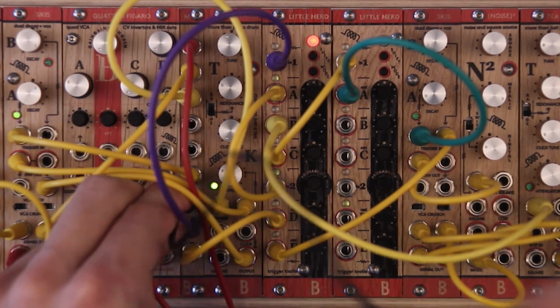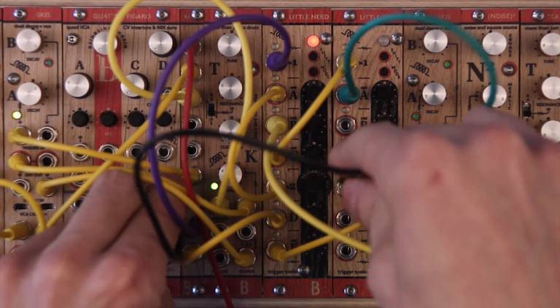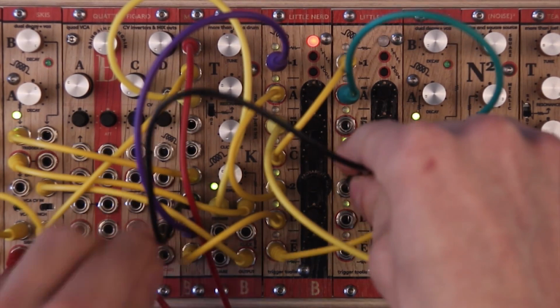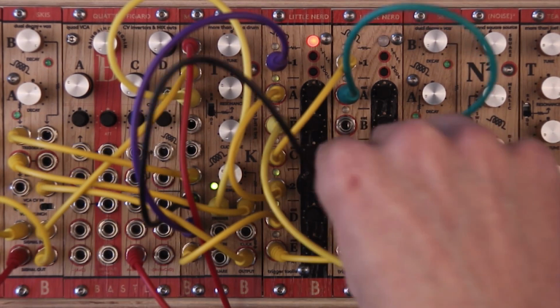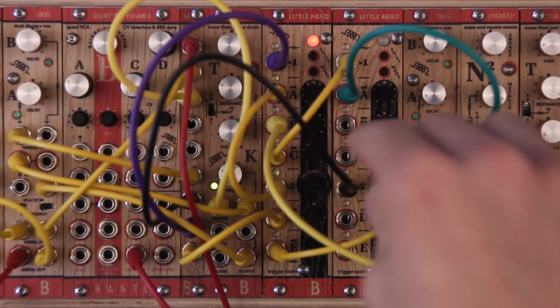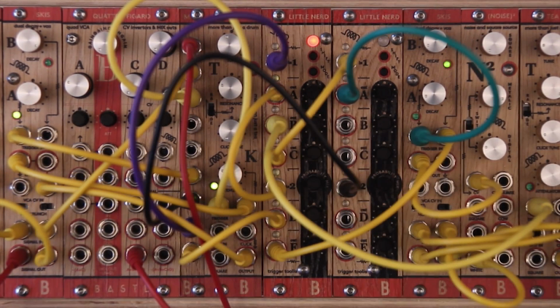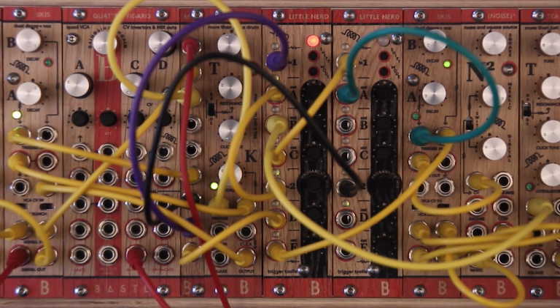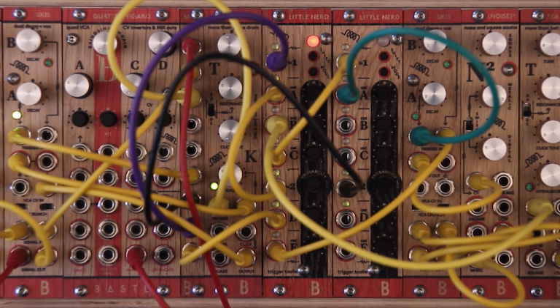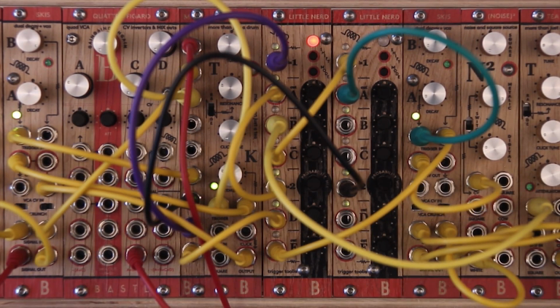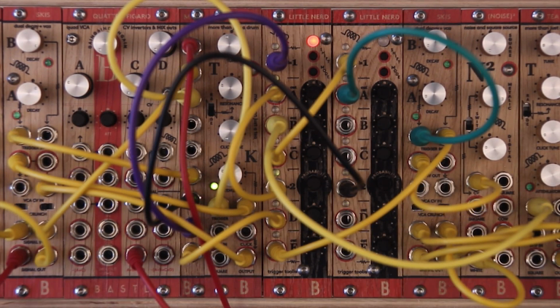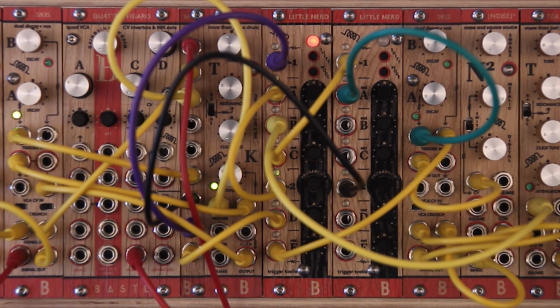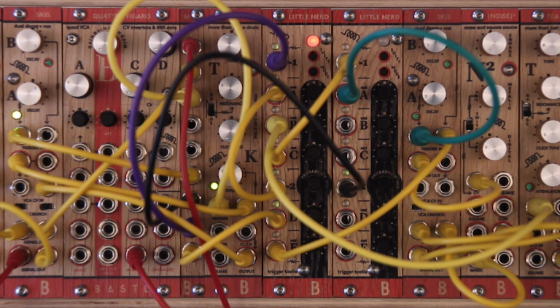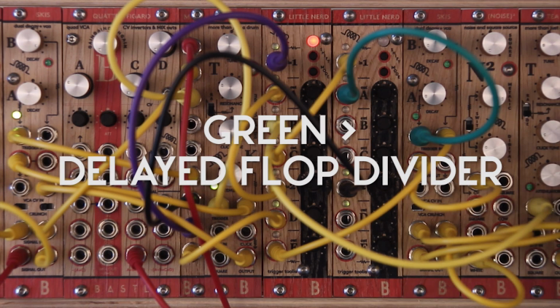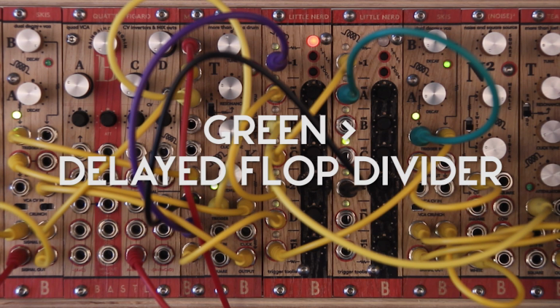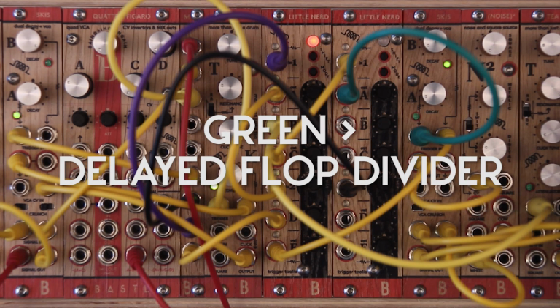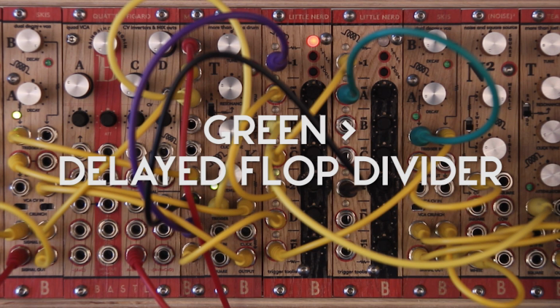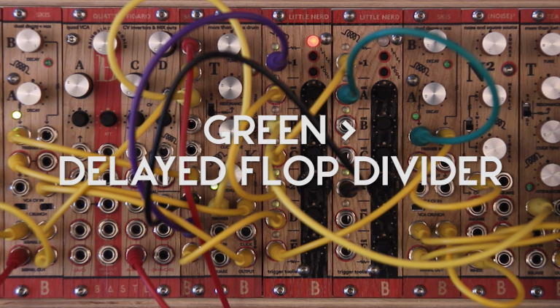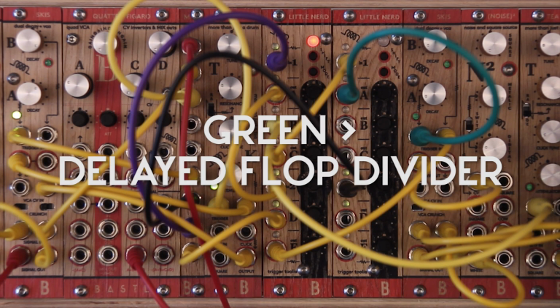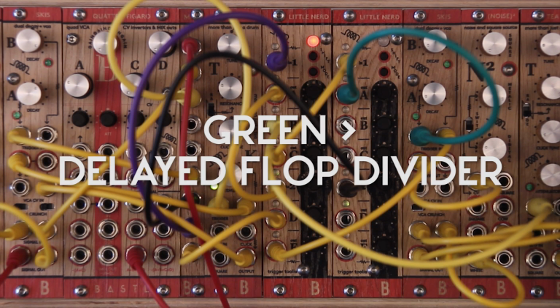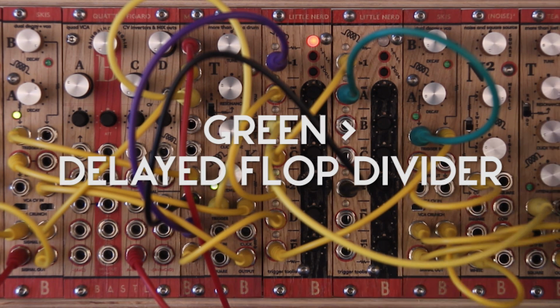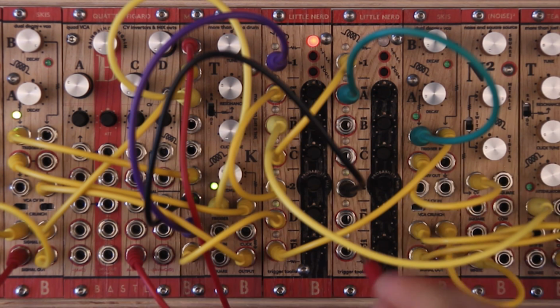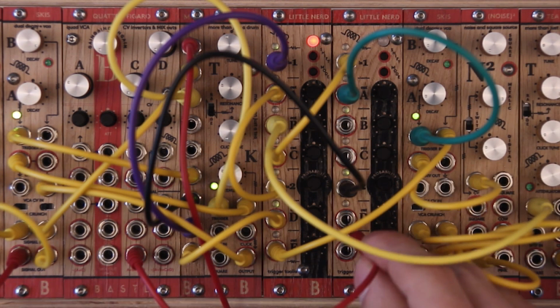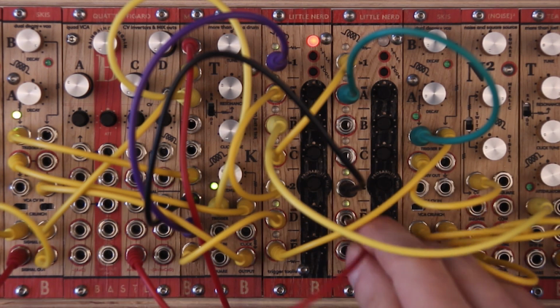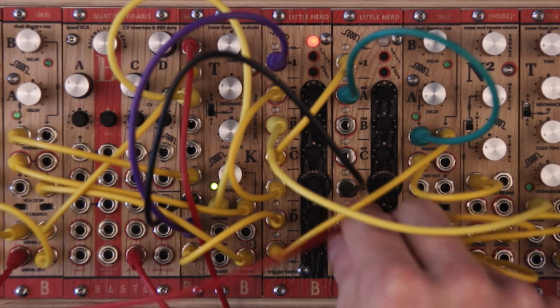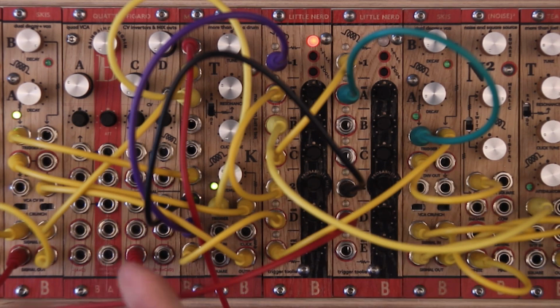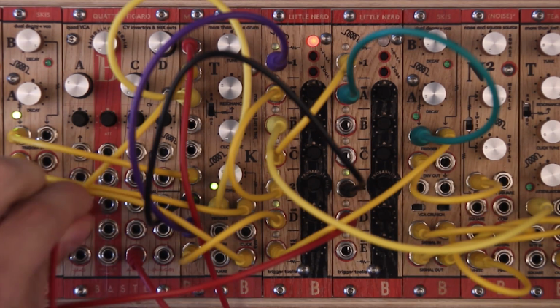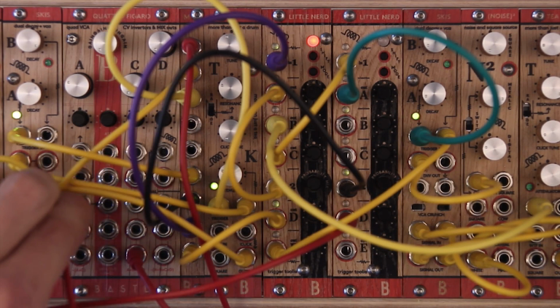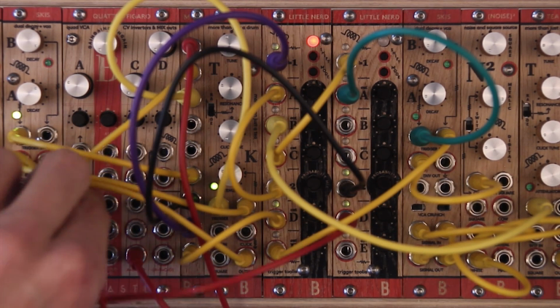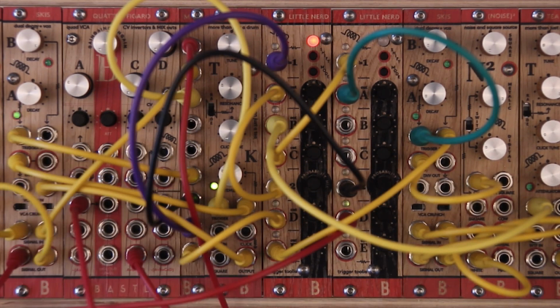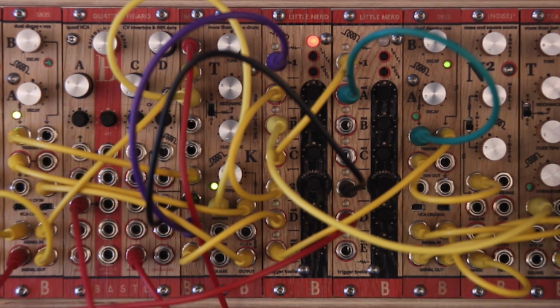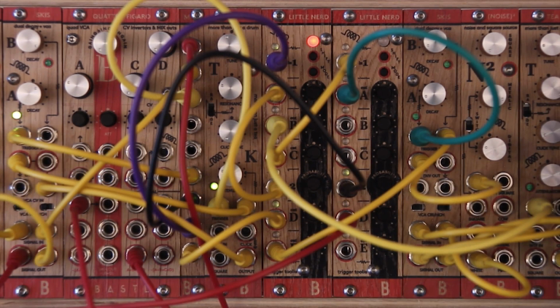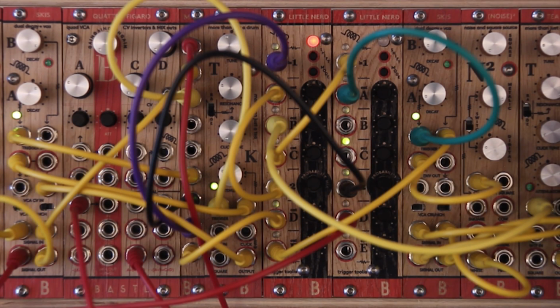And finally I will use my clock again and process it through delayed flop divider — this green color — to create a gate signal to change the pitch of my bass line.